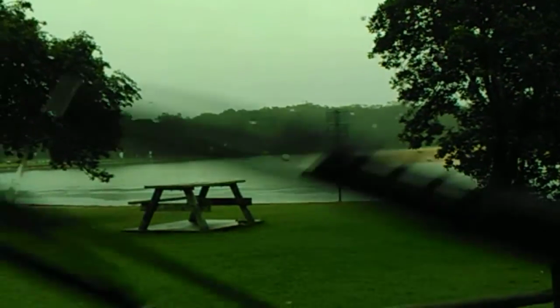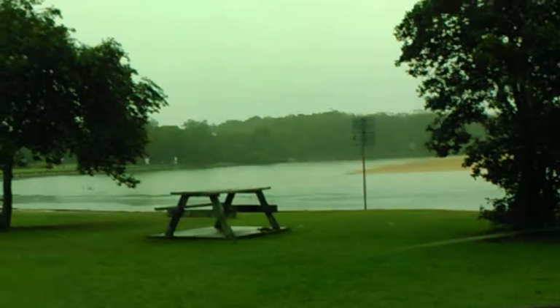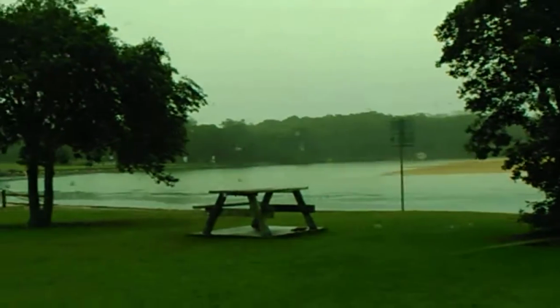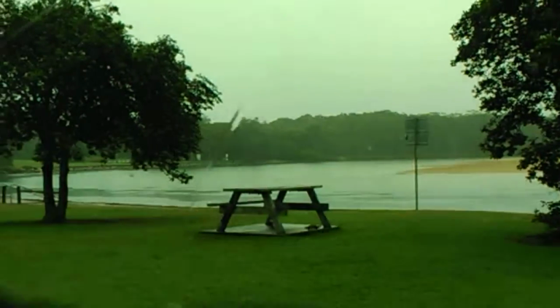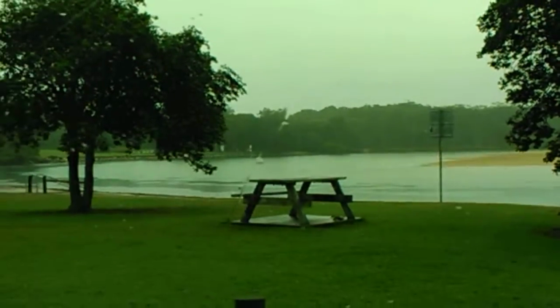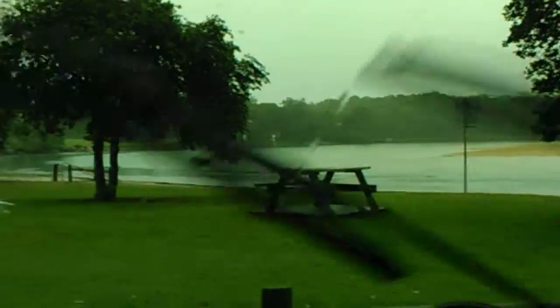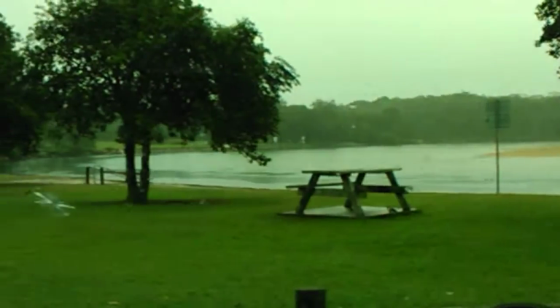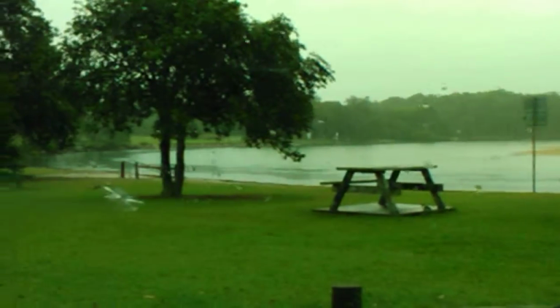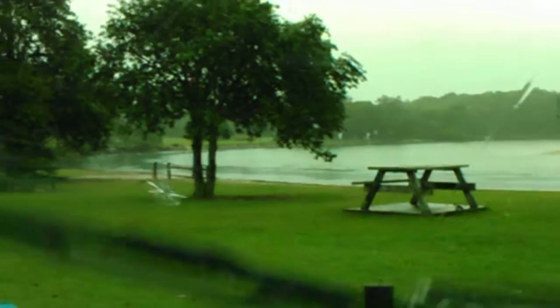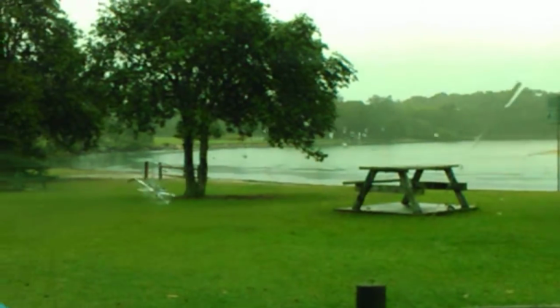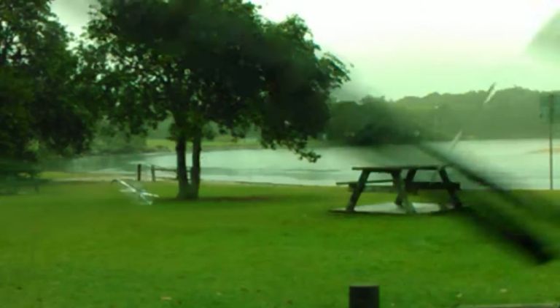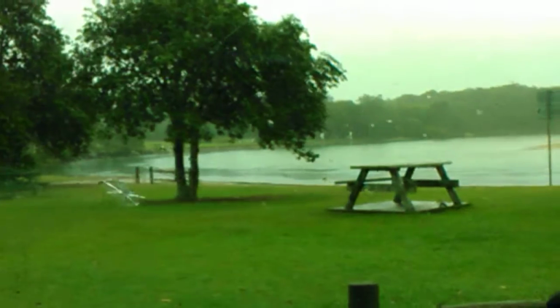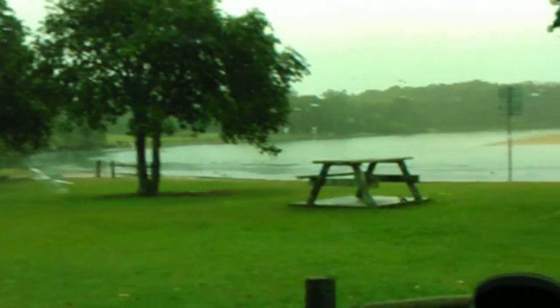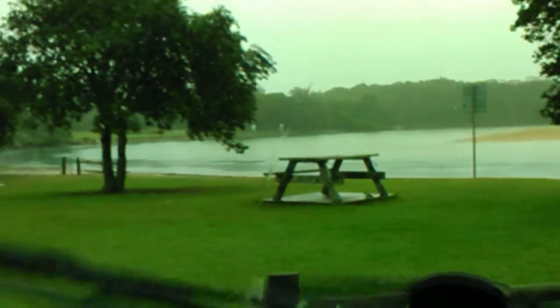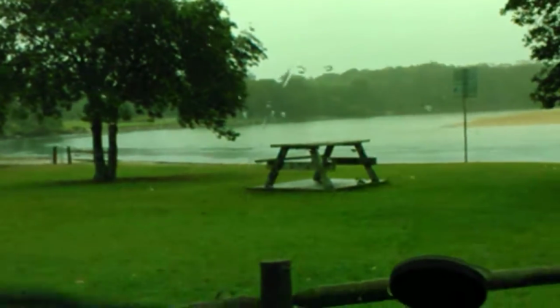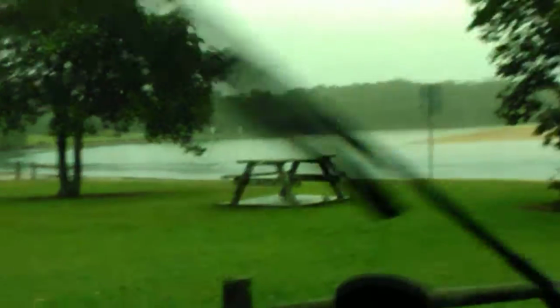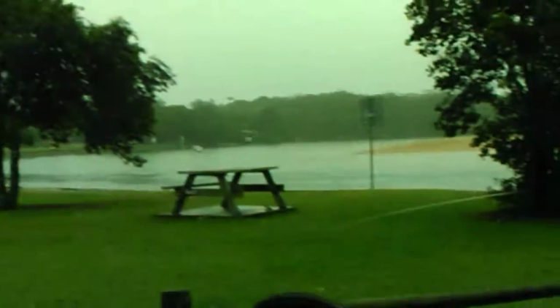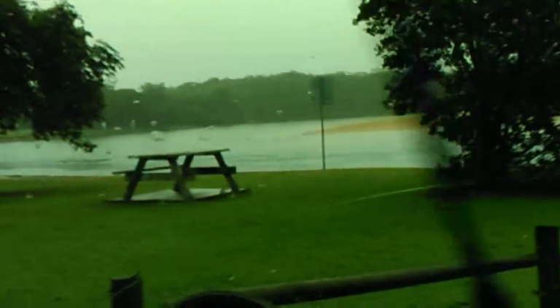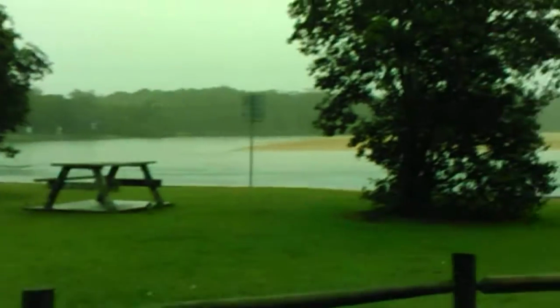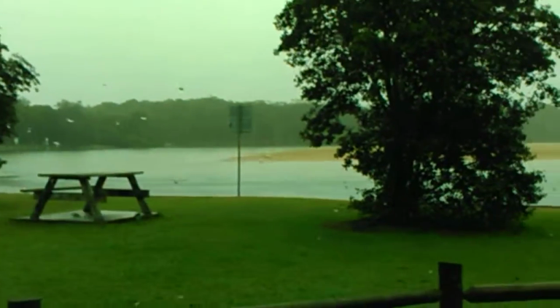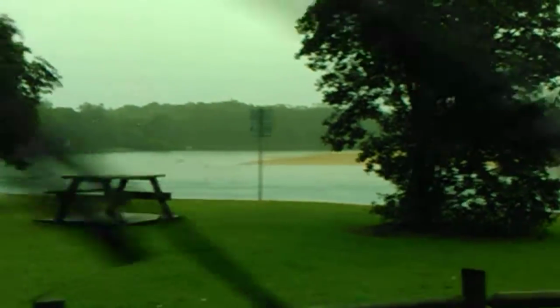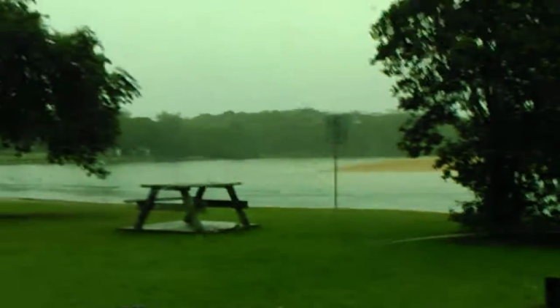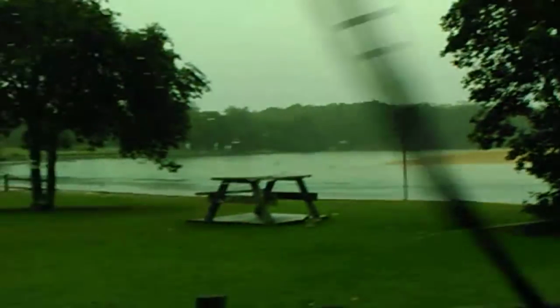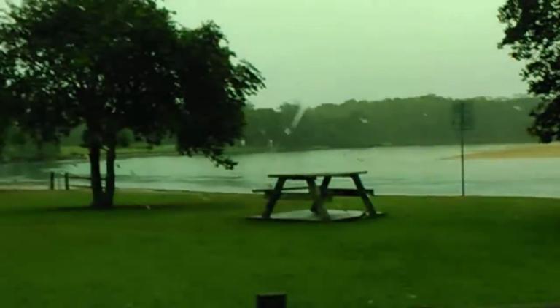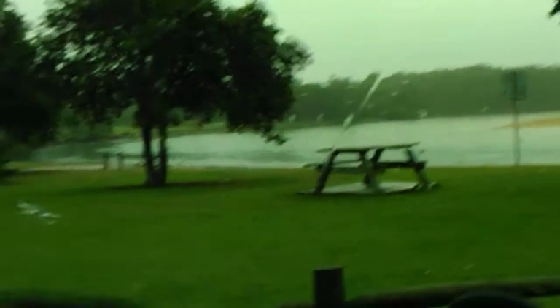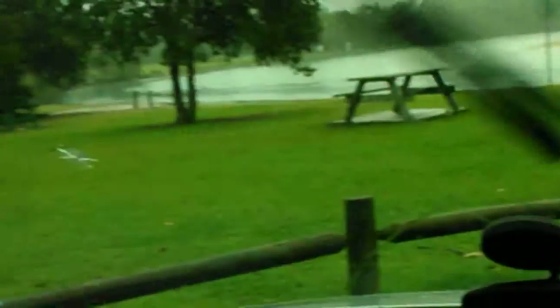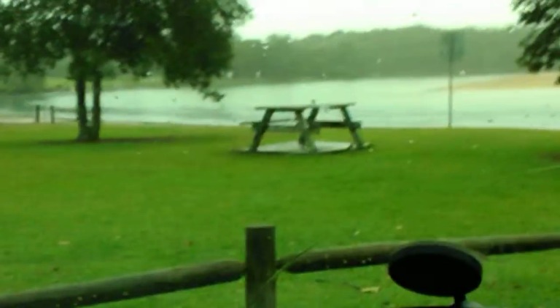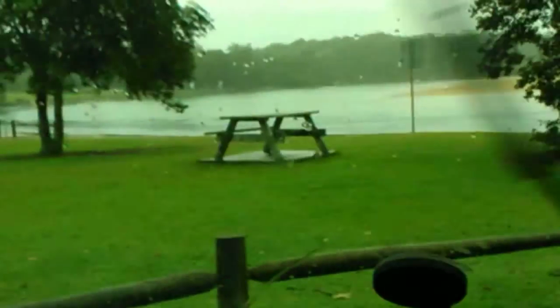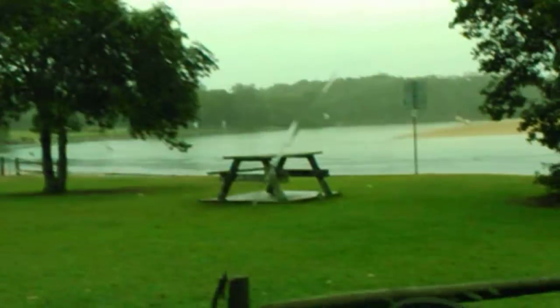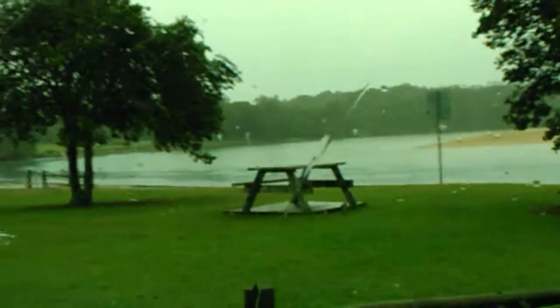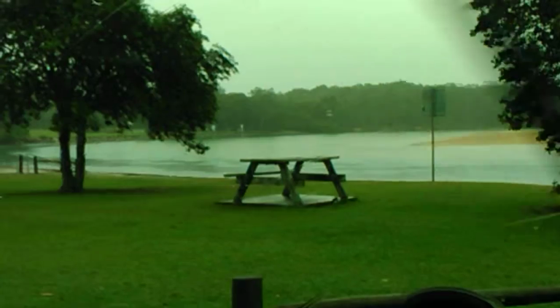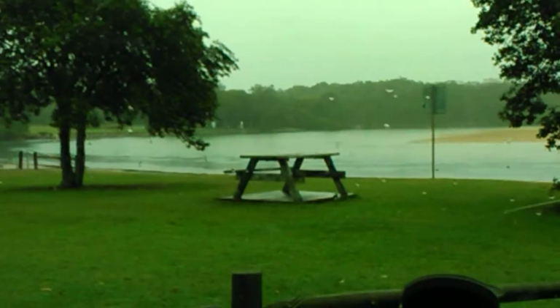Alright, so this is Red Rock — this is a really nice place. We'll go down here to the boat ramp and check out the boat ramp.